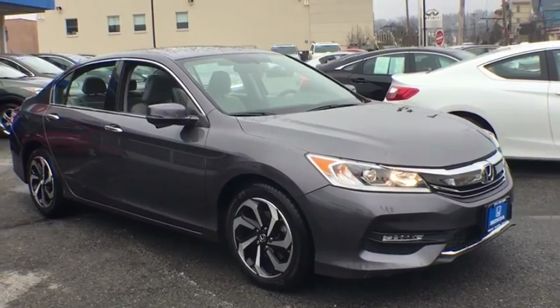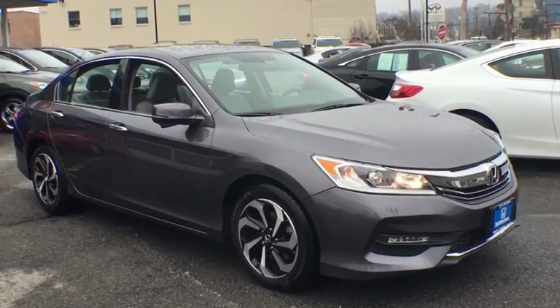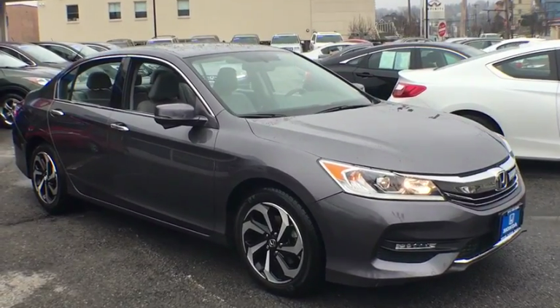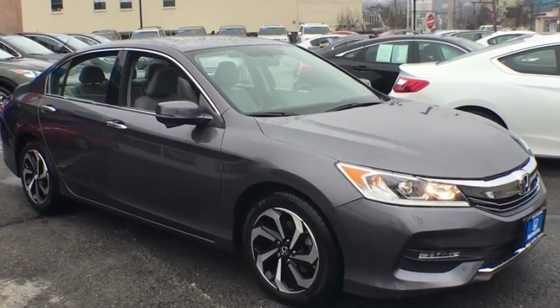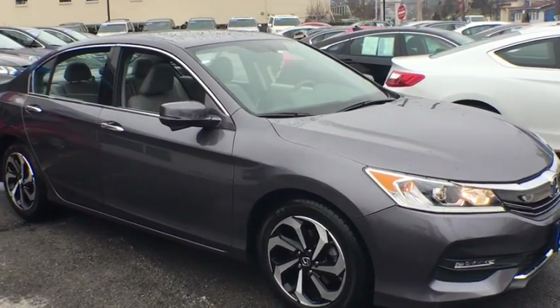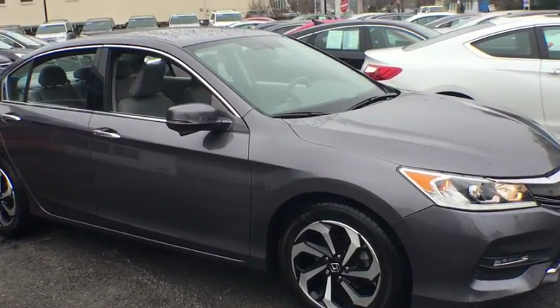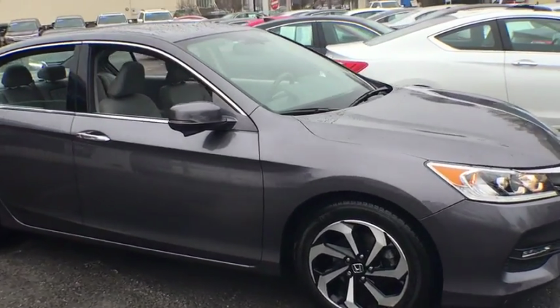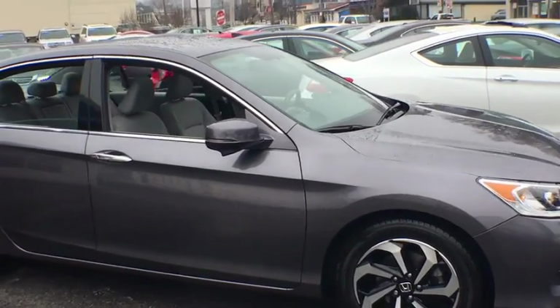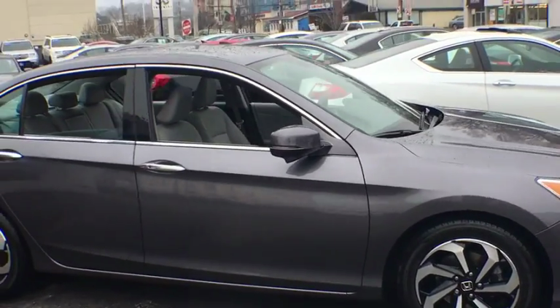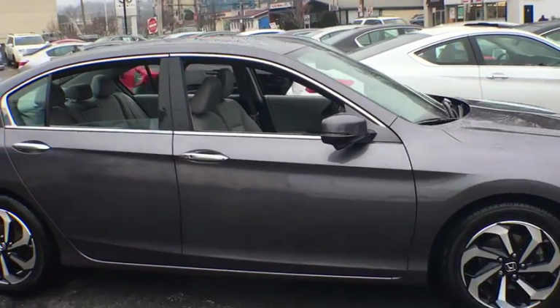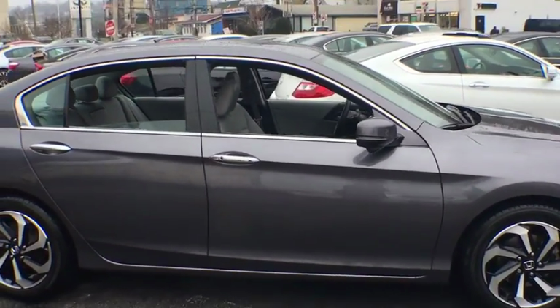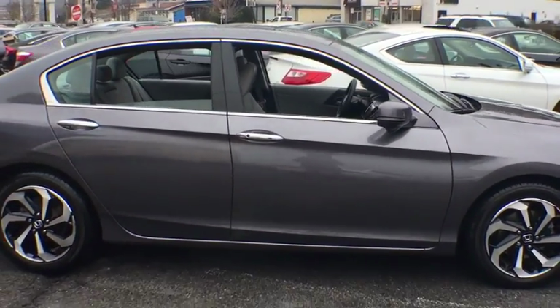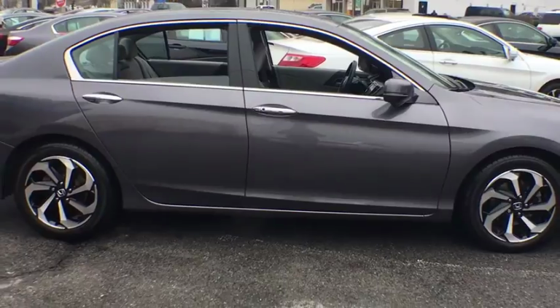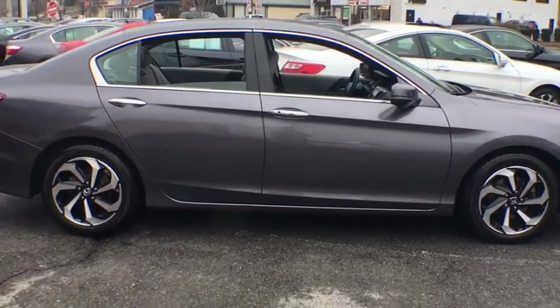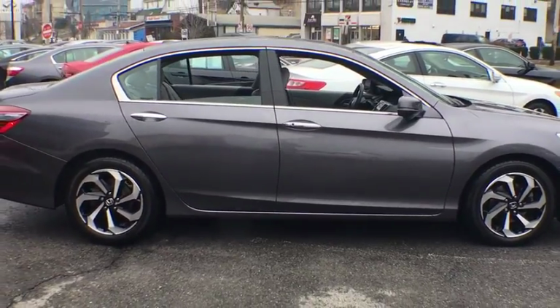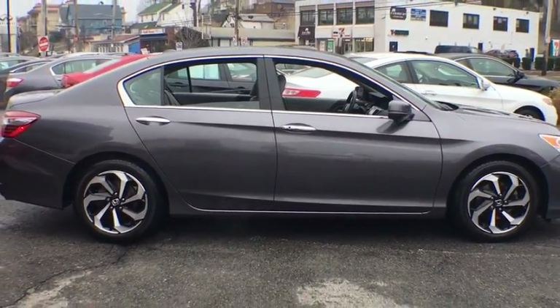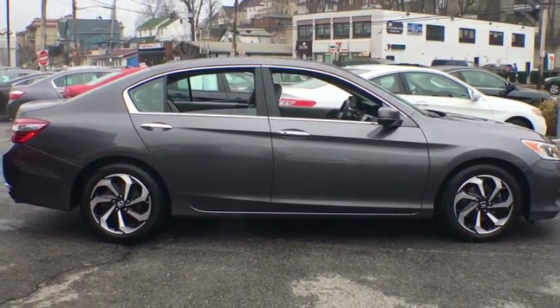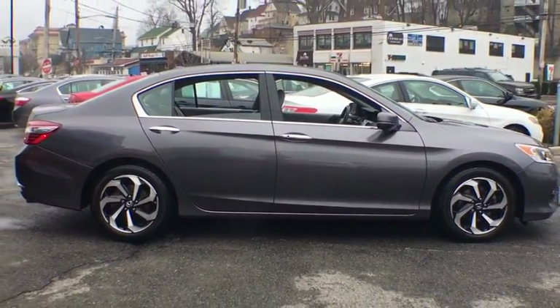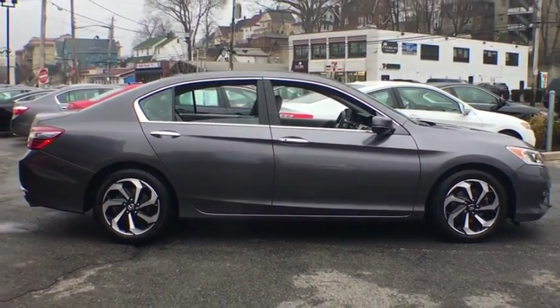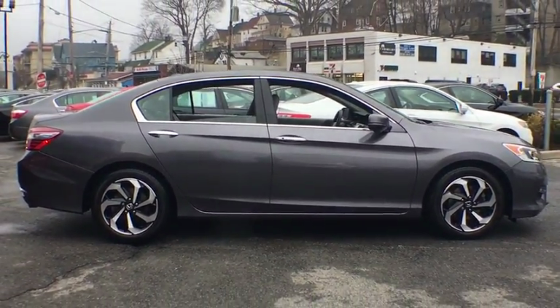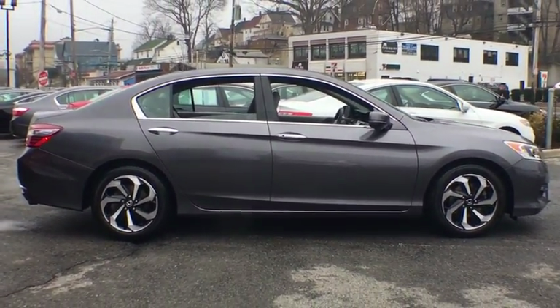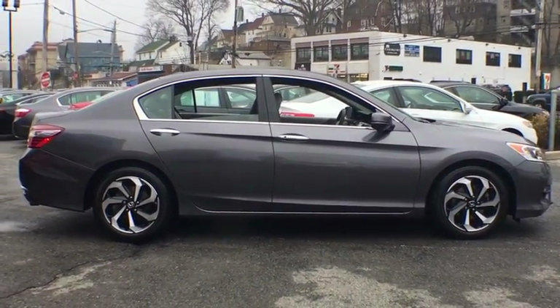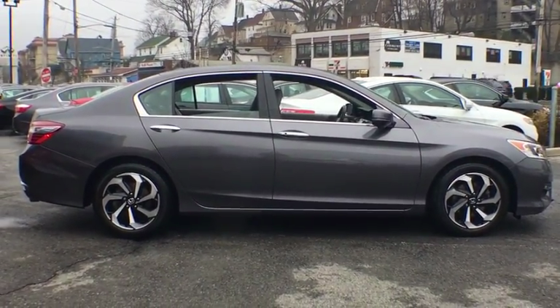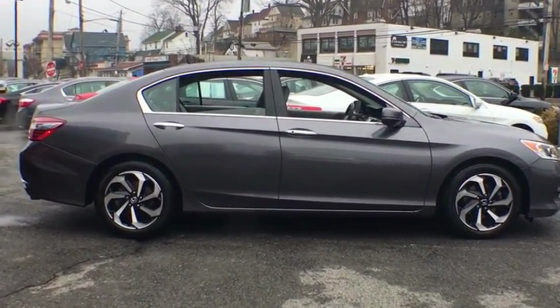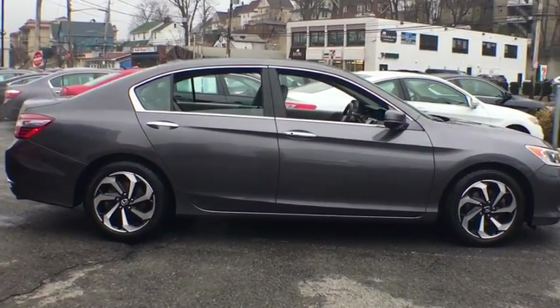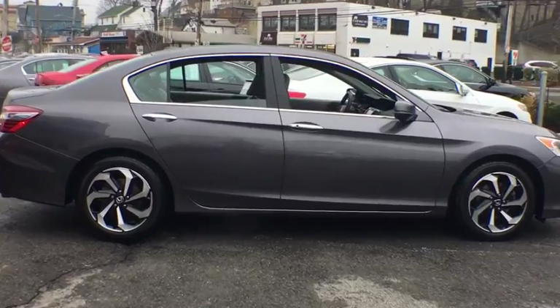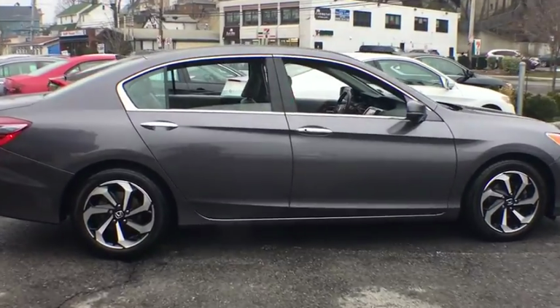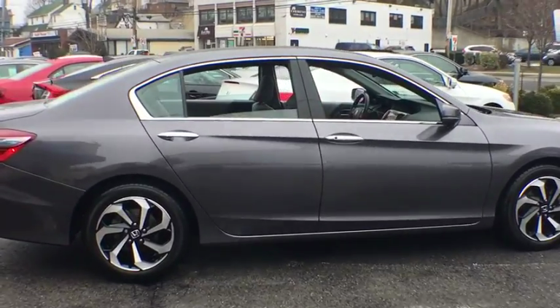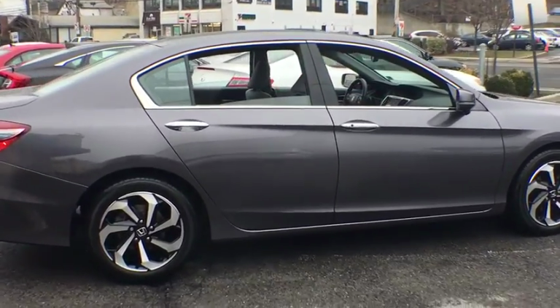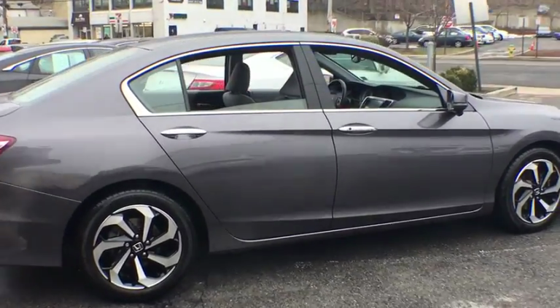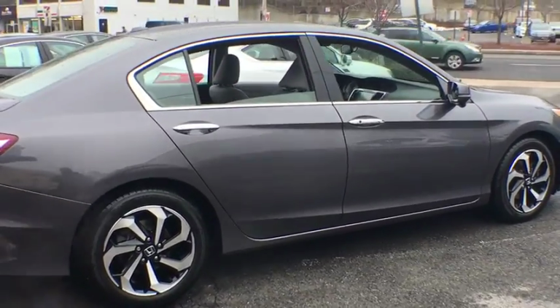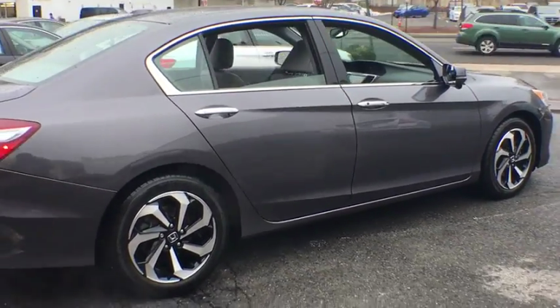Power passenger seat, traction control, dual airbags, alloy wheels, power steering, four-wheel disc brakes, security system, compass, electronic stability control, fog lights, power windows, CD player.